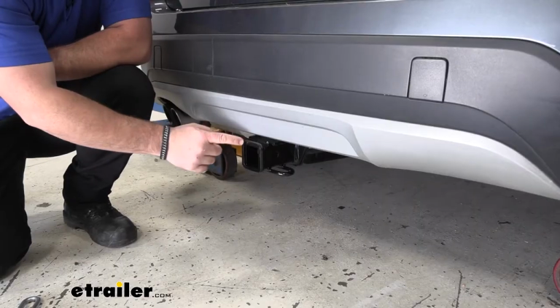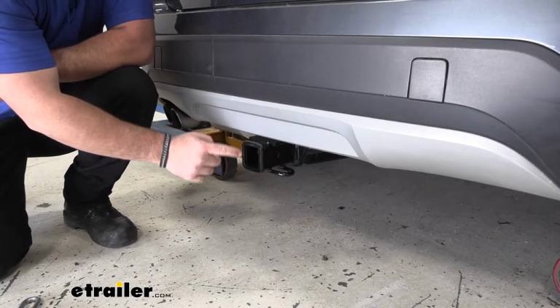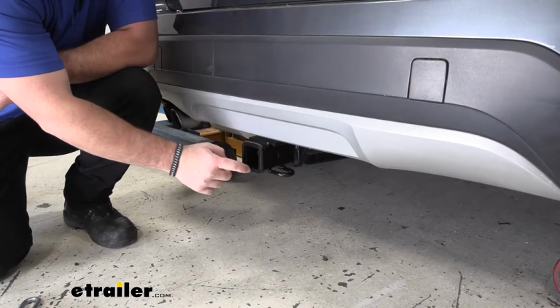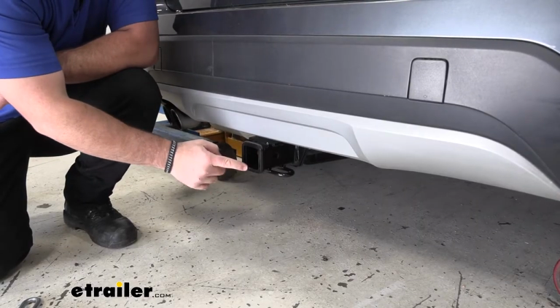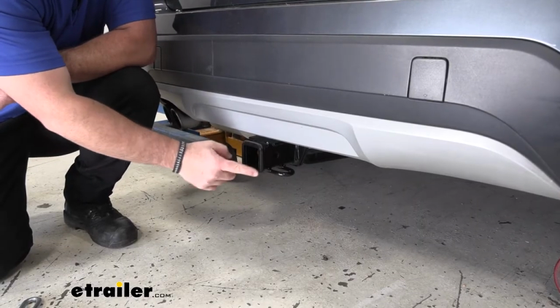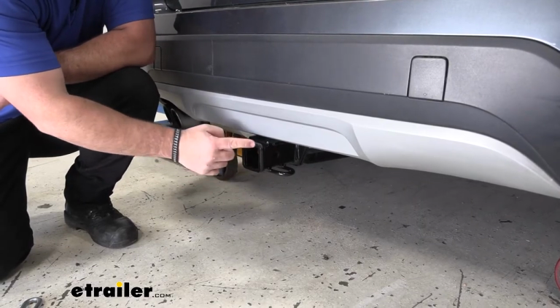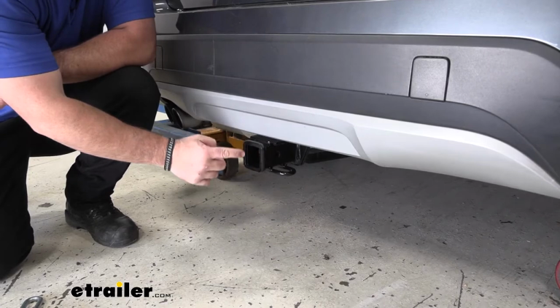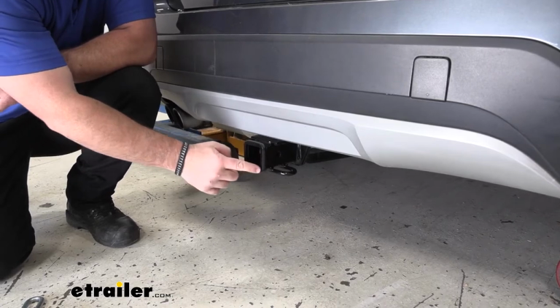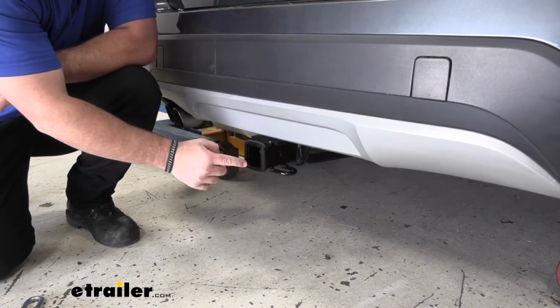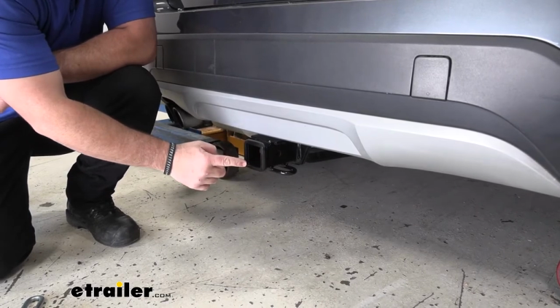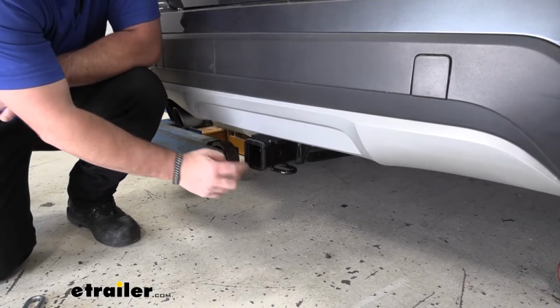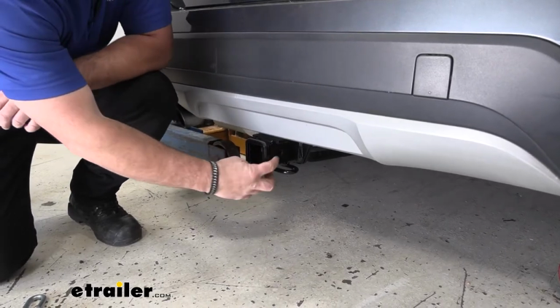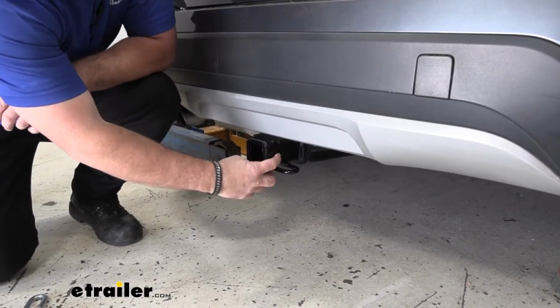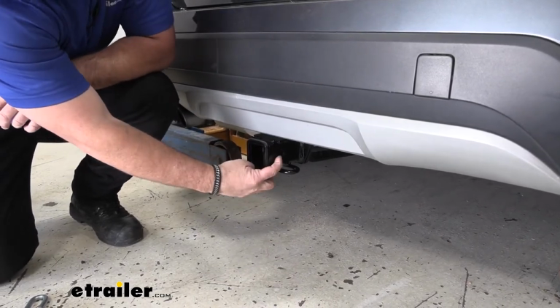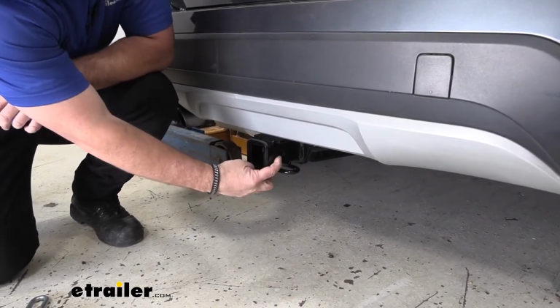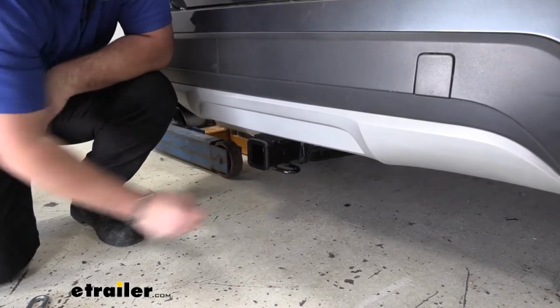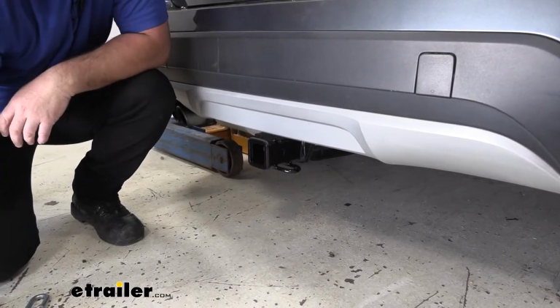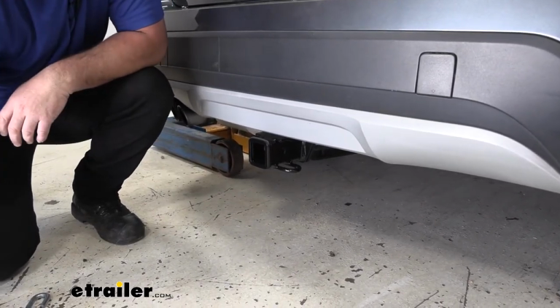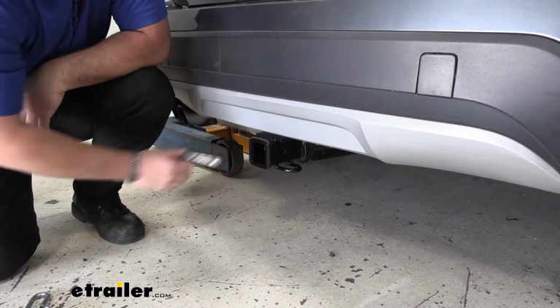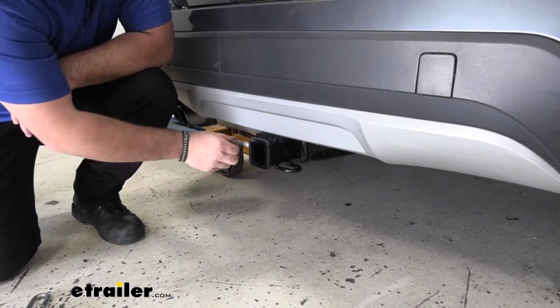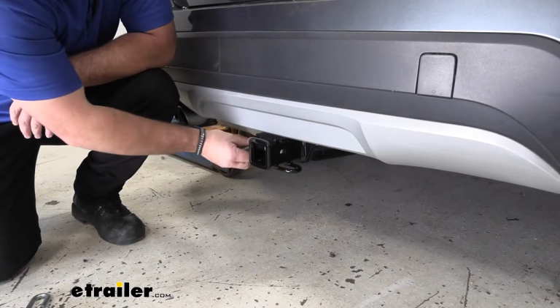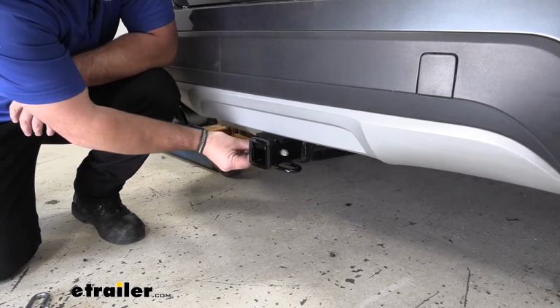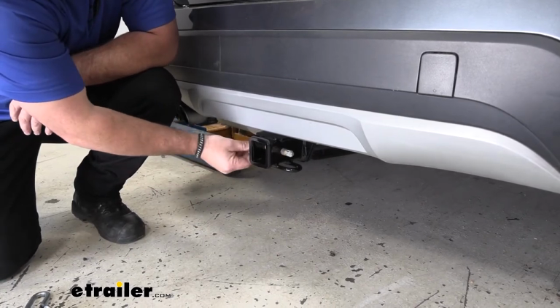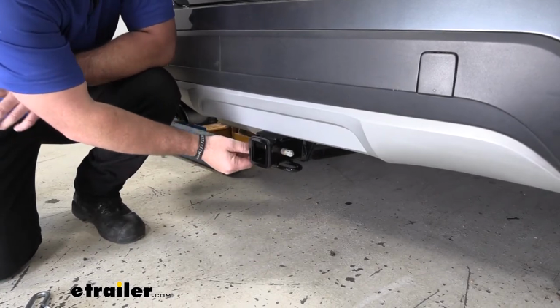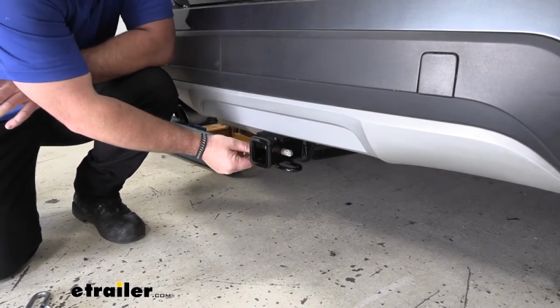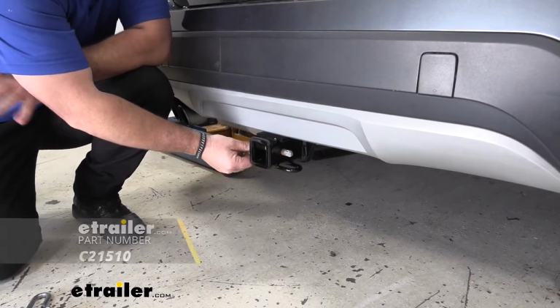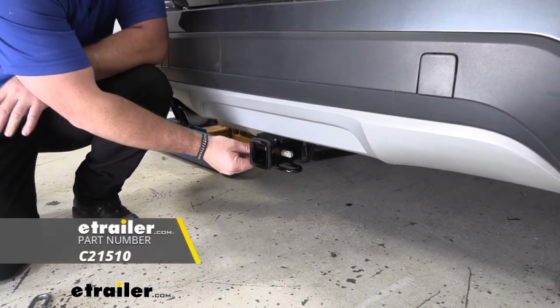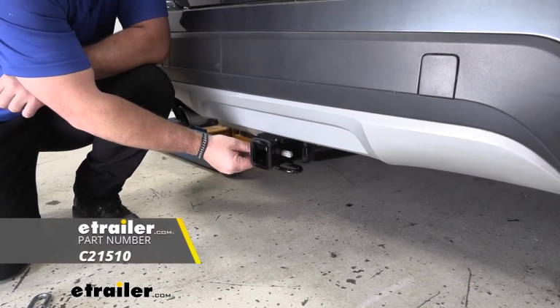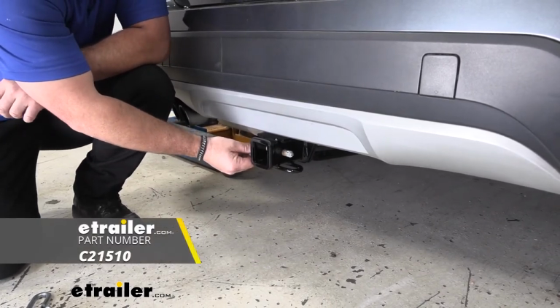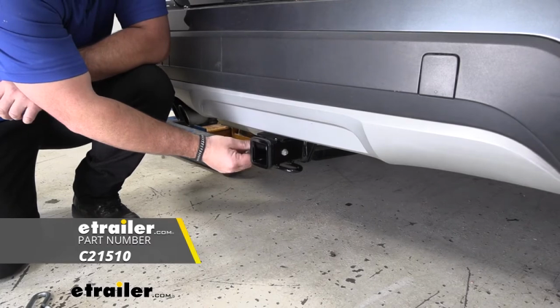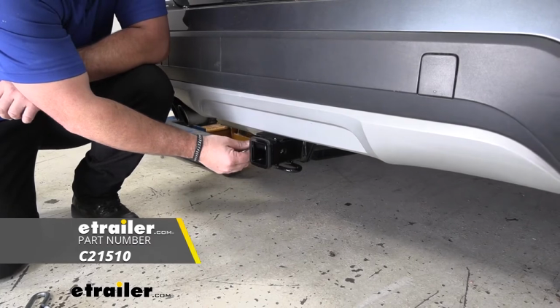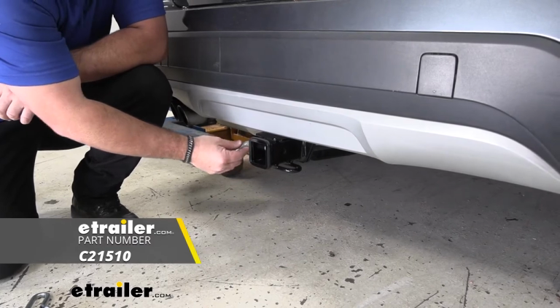We're going to have a 2 inch by 2 inch receiver tube opening with a reinforced collar to give us a little extra stability. The hitchpin hole is going to be 5/8 inch in diameter and it's going to take a standard 5/8 hitch pin. The hitchpin and clip does not come with this hitch; however, it can be found here at eTrailer.